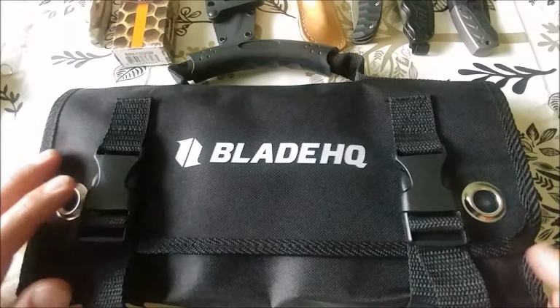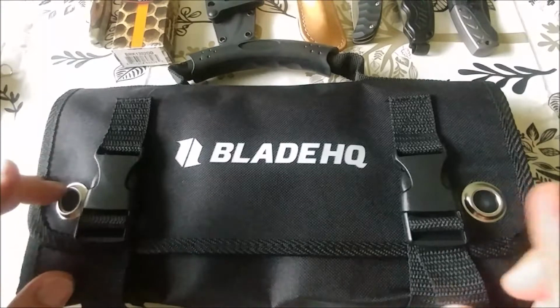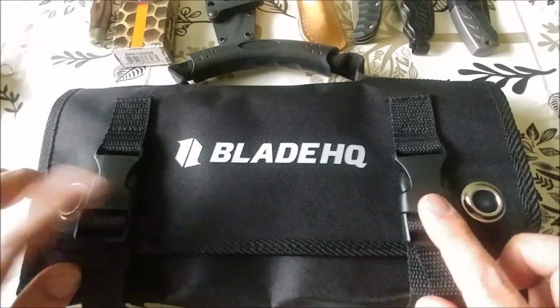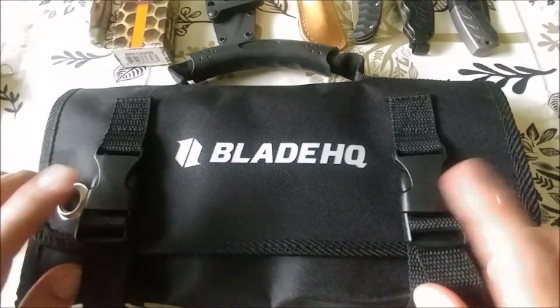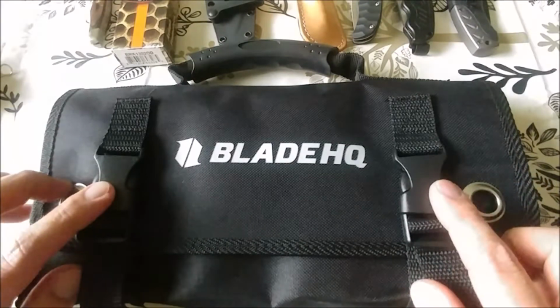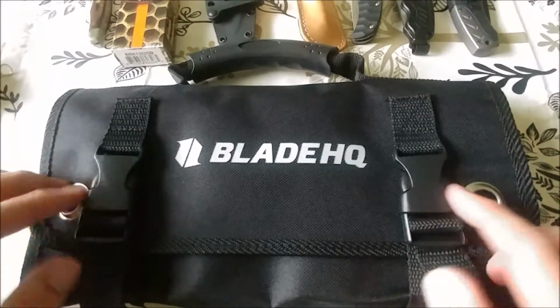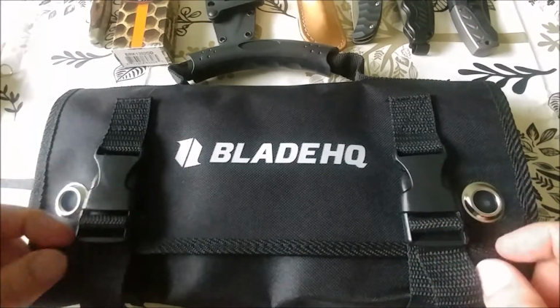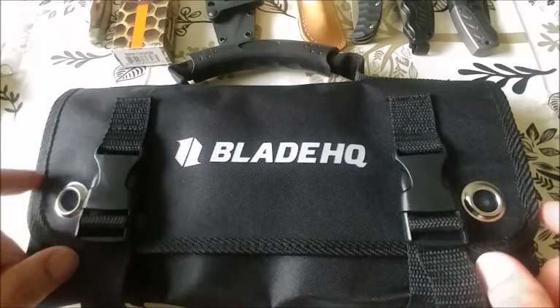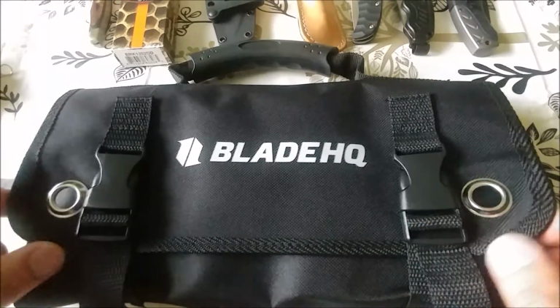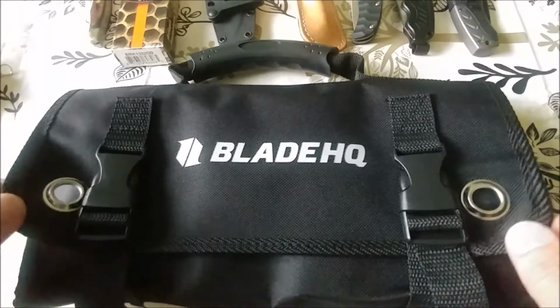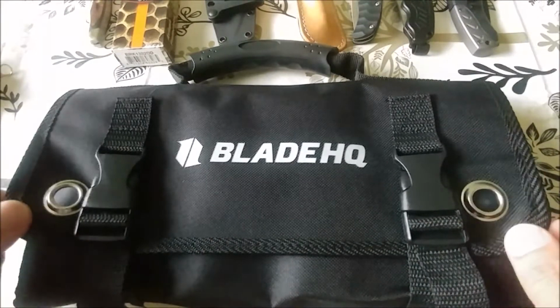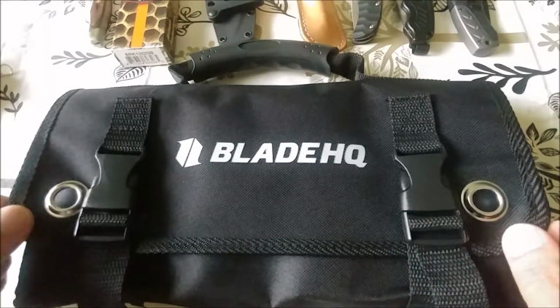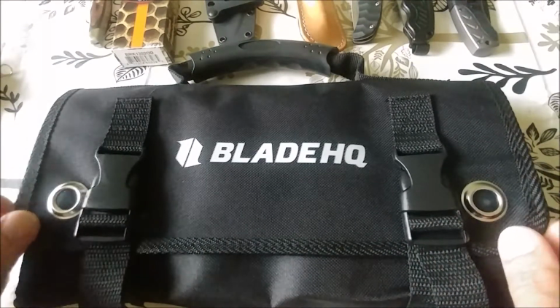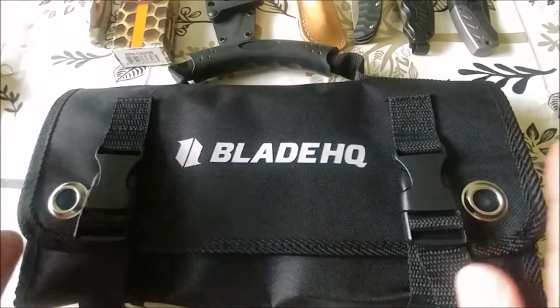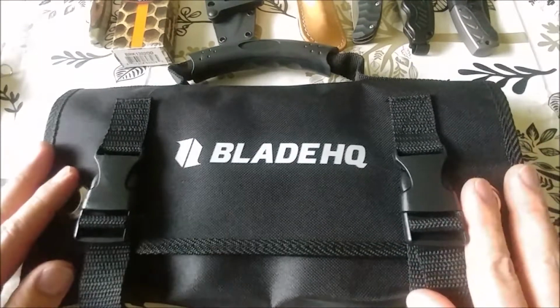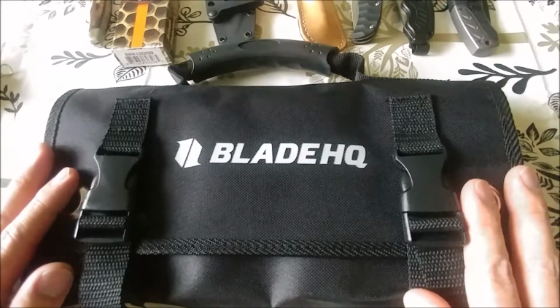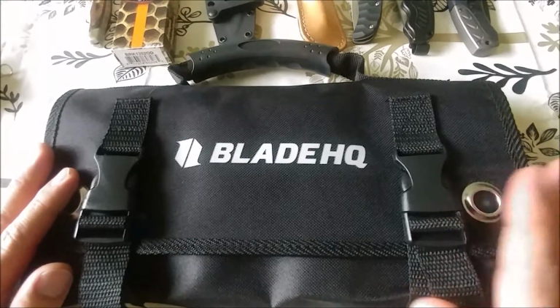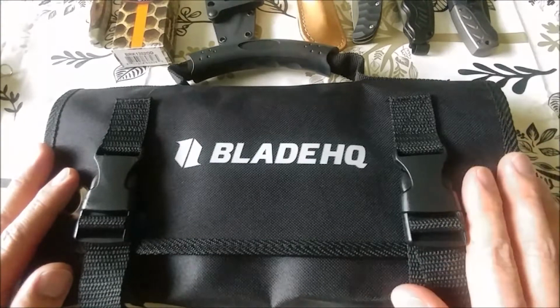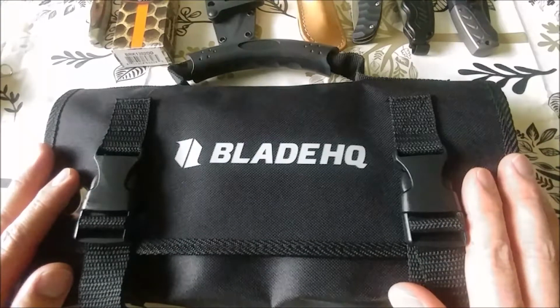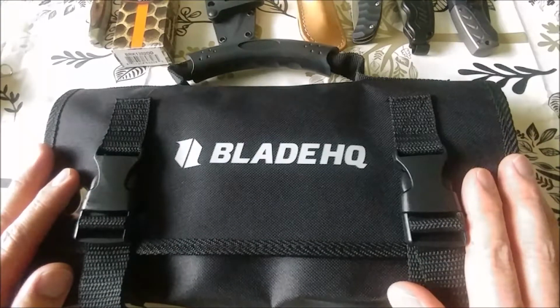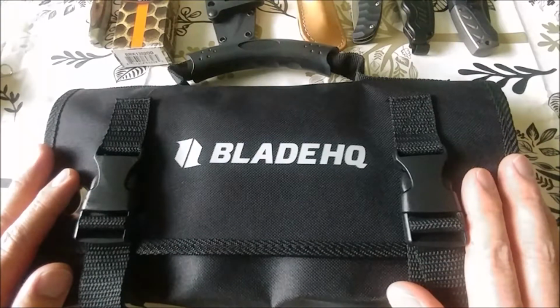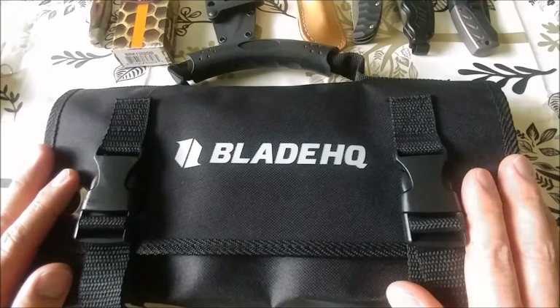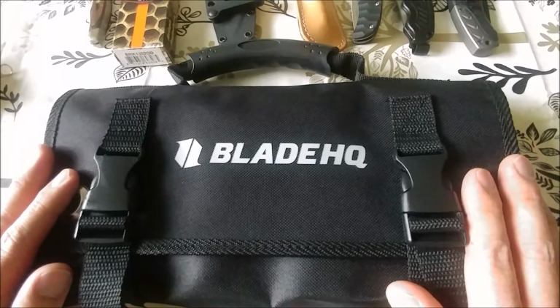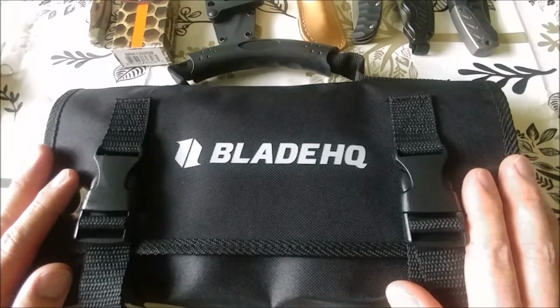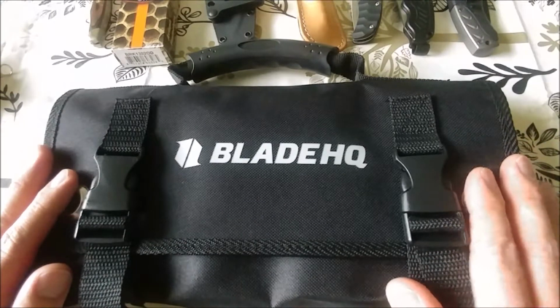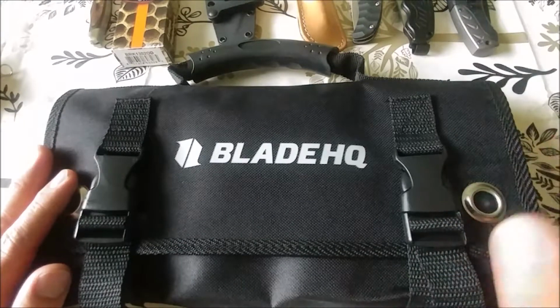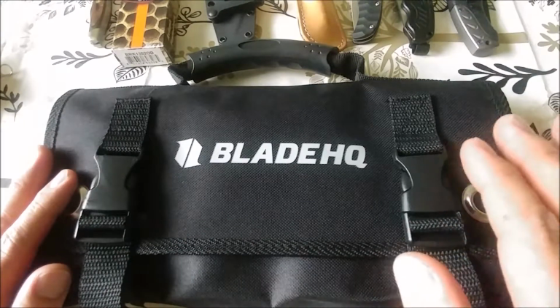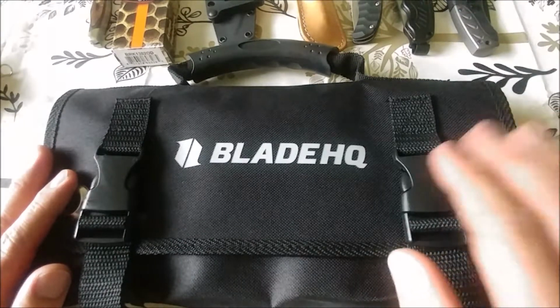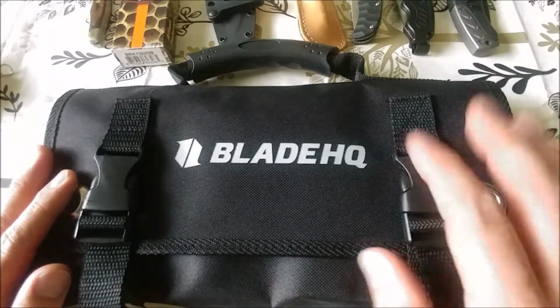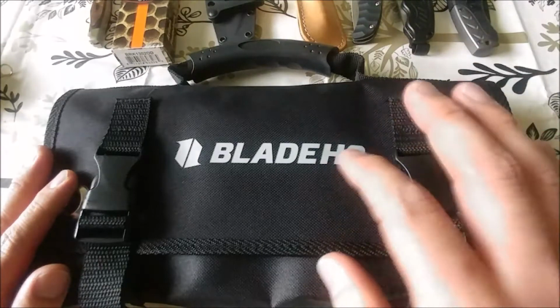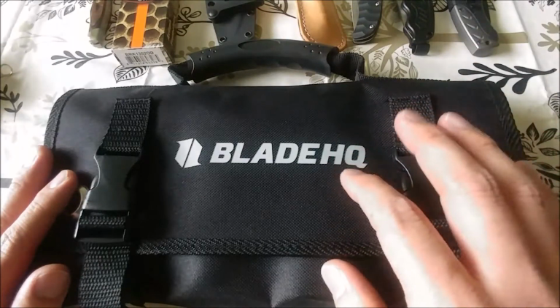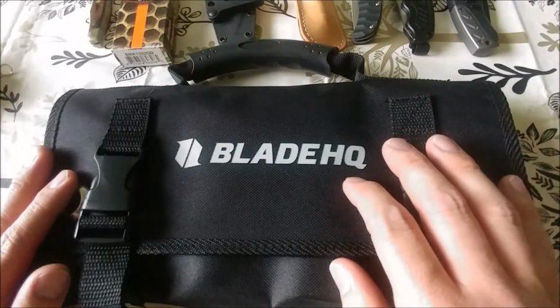I do like it better because it does have the clips on it instead of the other ones that I saw that had velcro. So this is the way that now I'm going to be storing the knives, instead of before where I actually just stacked them on a shelf or just kept them in the original box.